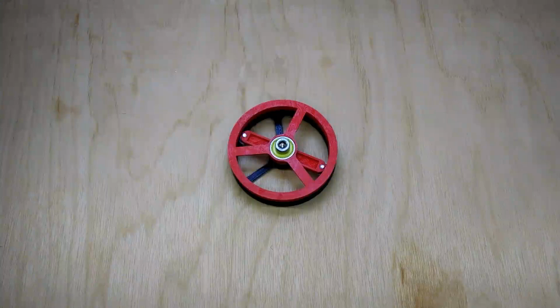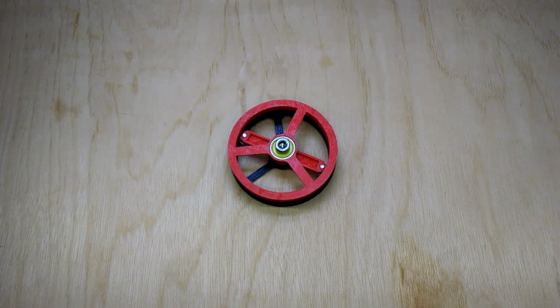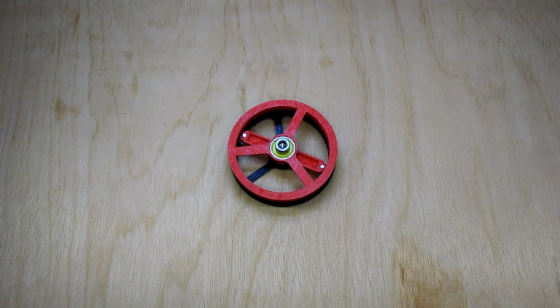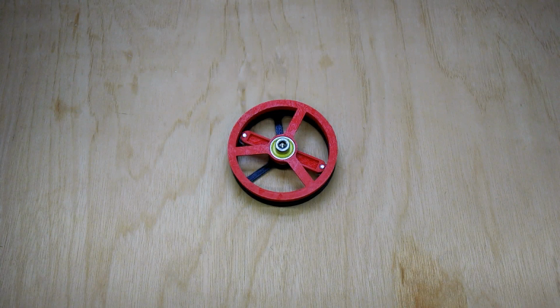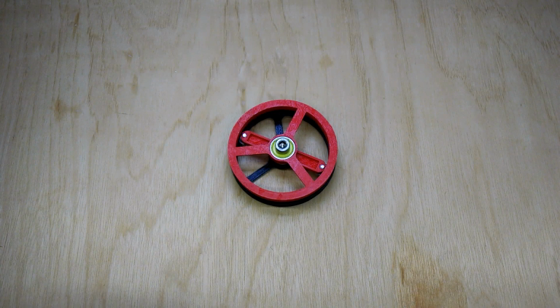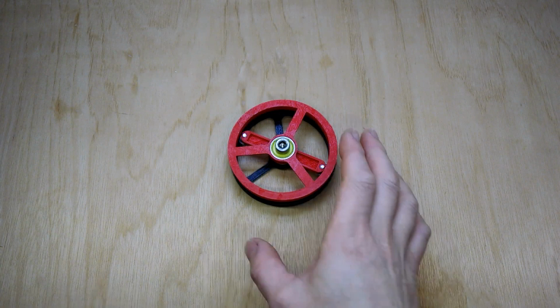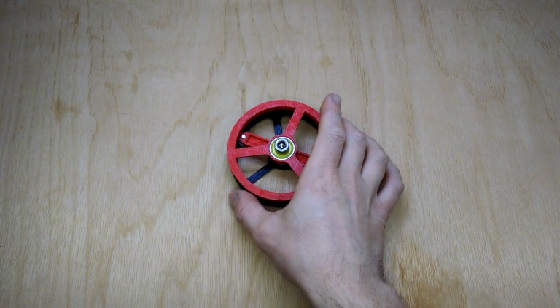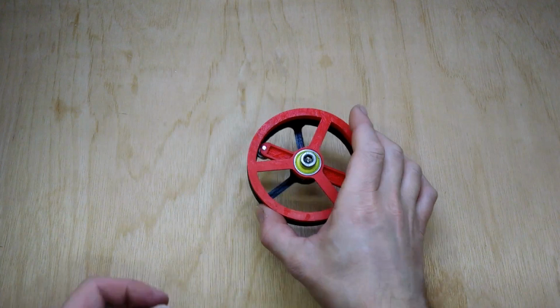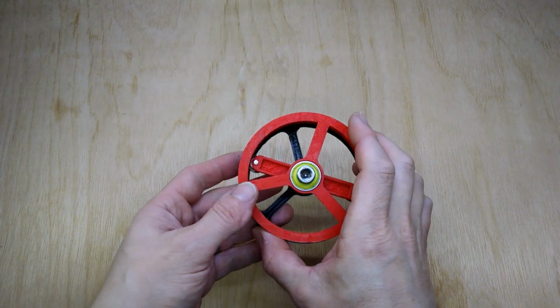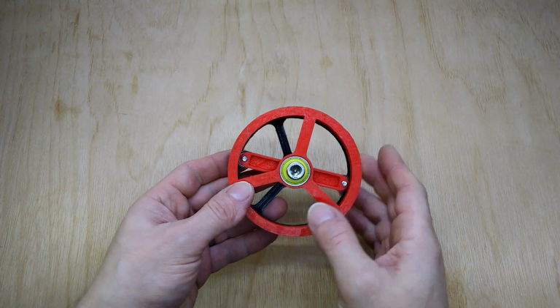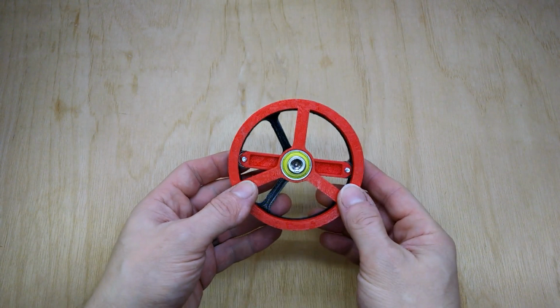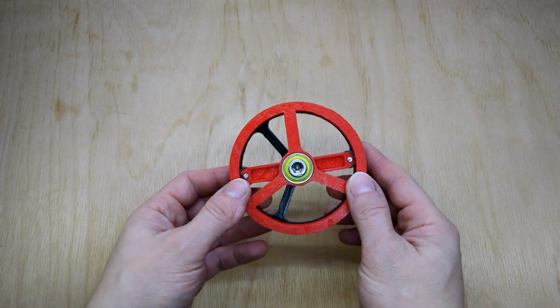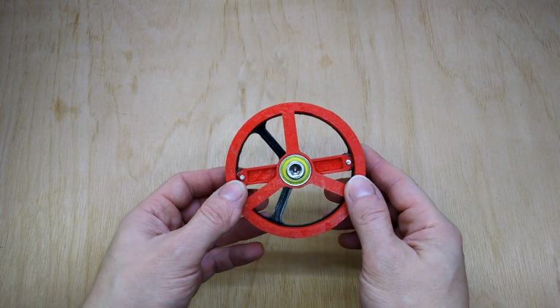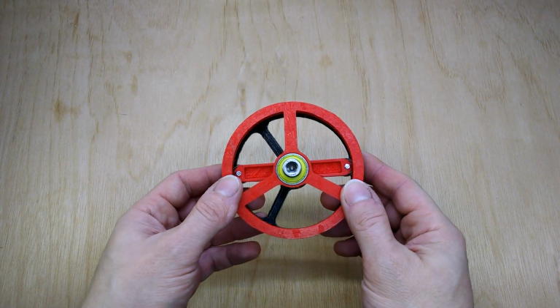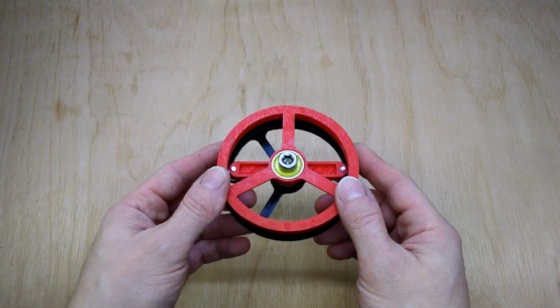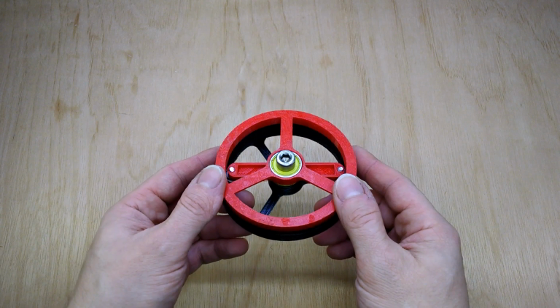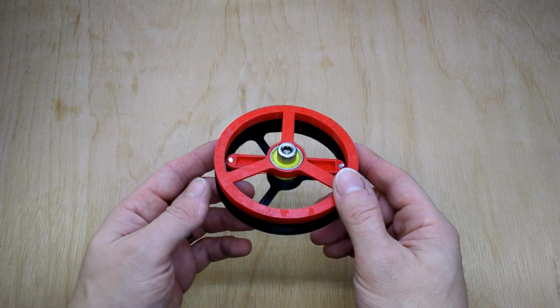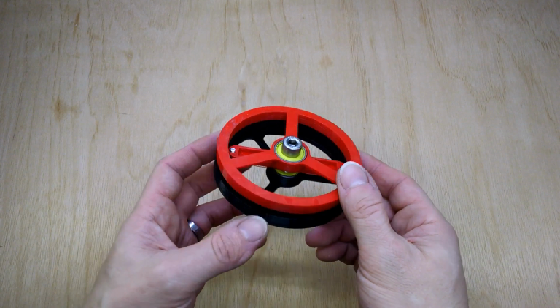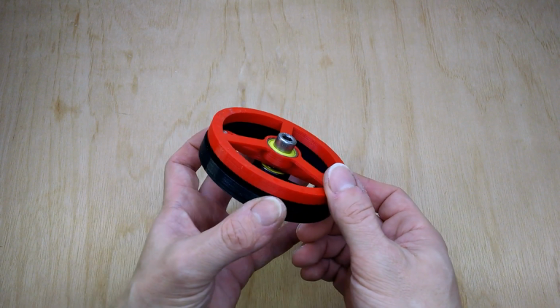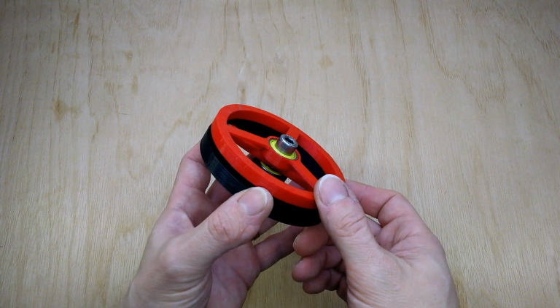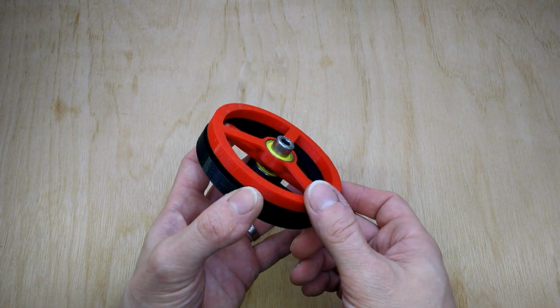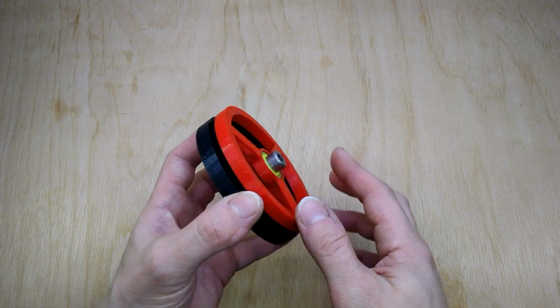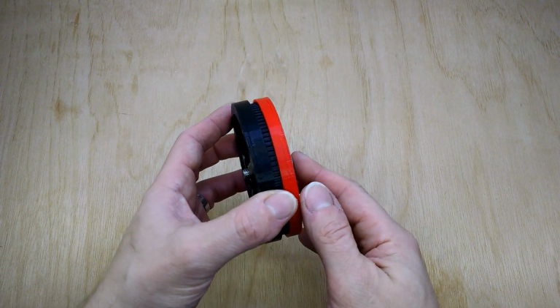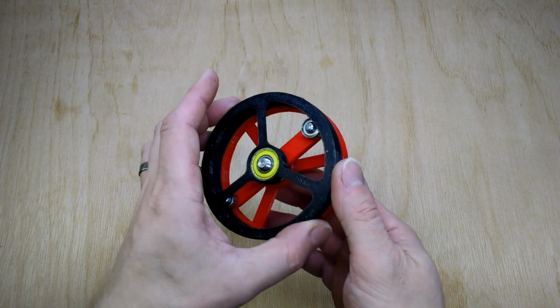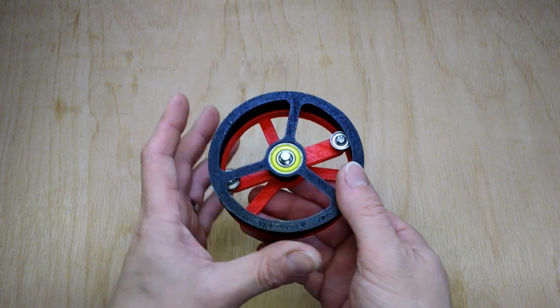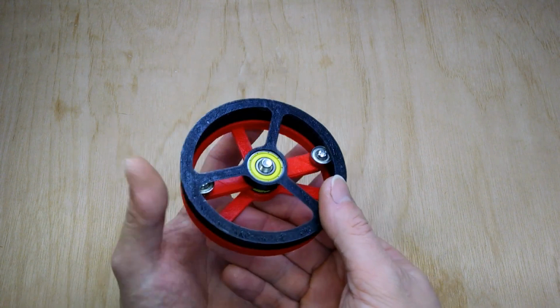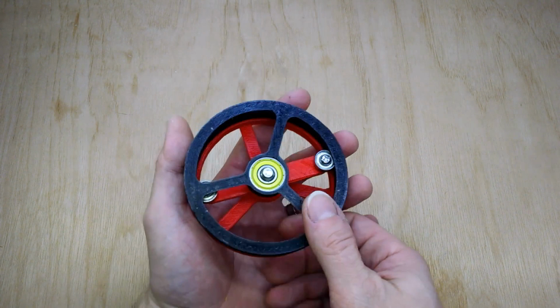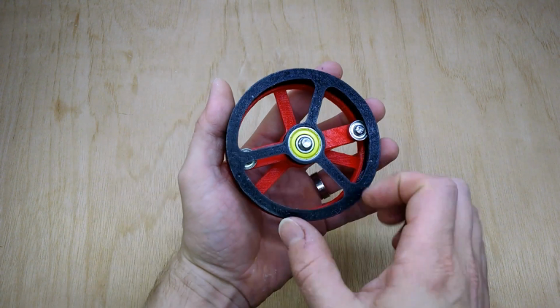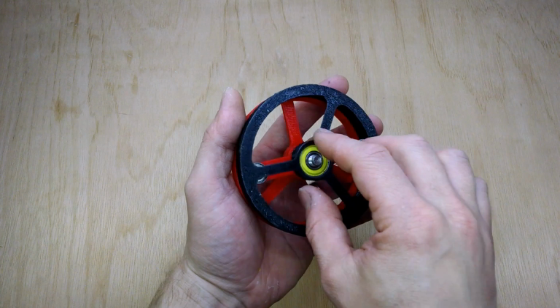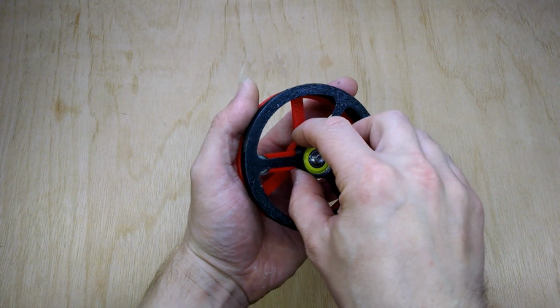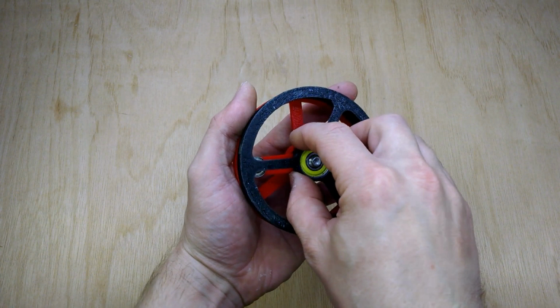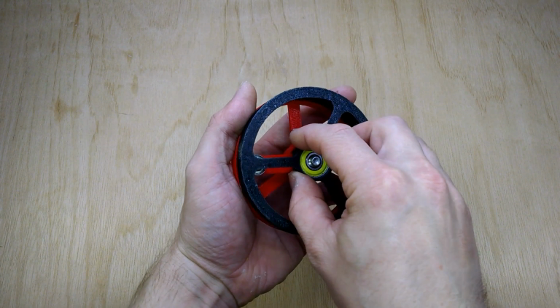Hi, this is an update on the 3D printed strain wave gear. This is the first one I produced, and that's what's in my previous video, but I think there's an issue with this that we can improve on almost straight away.